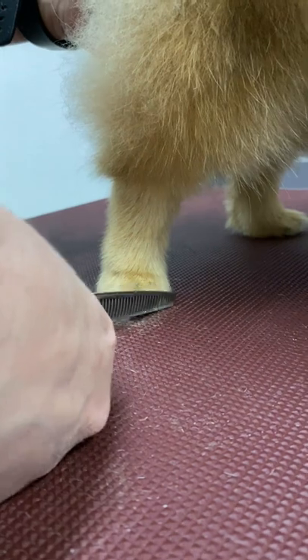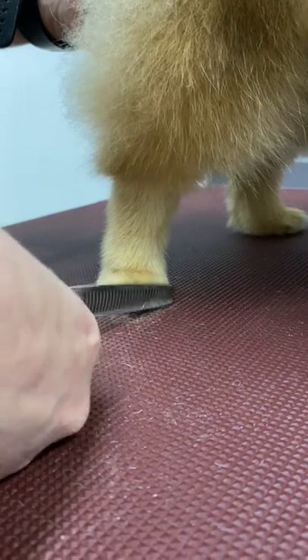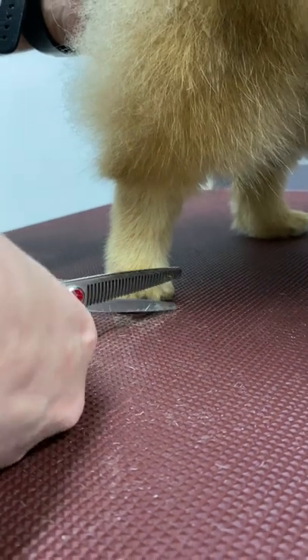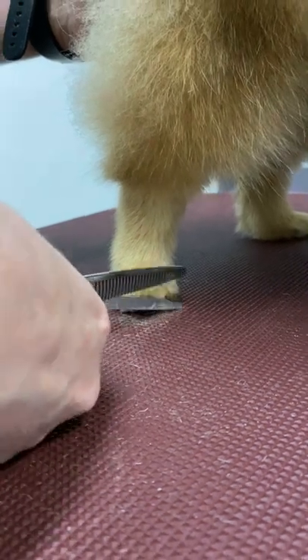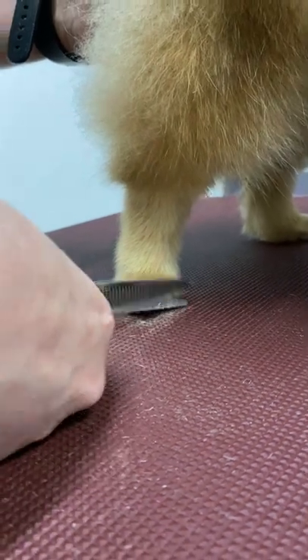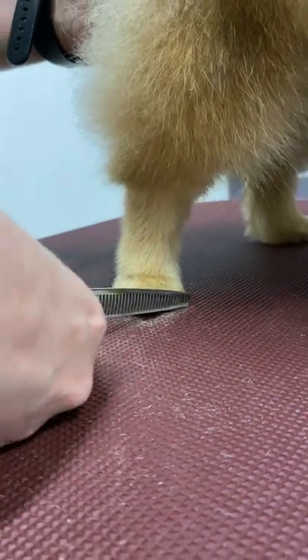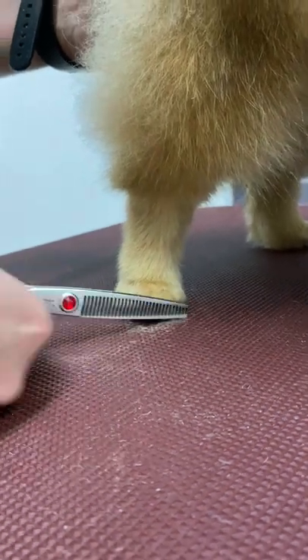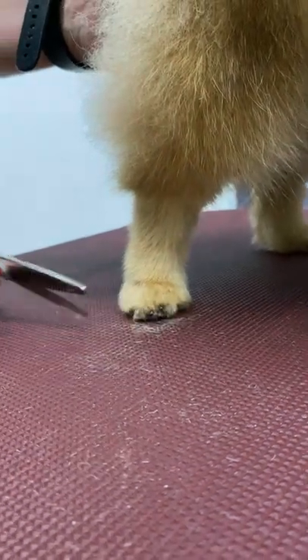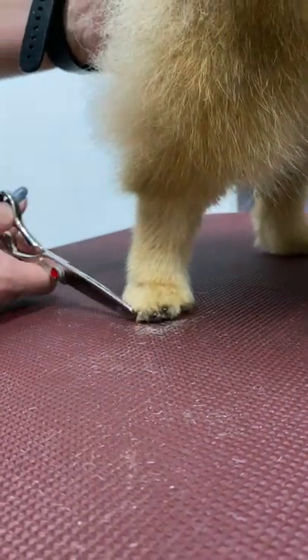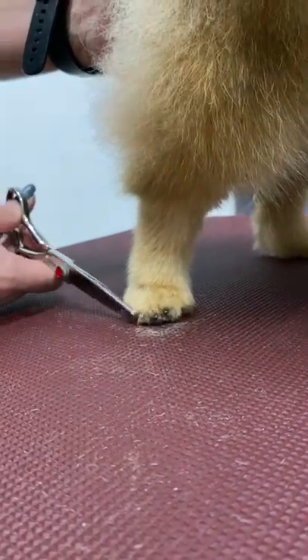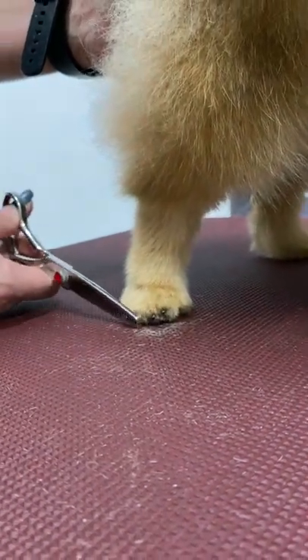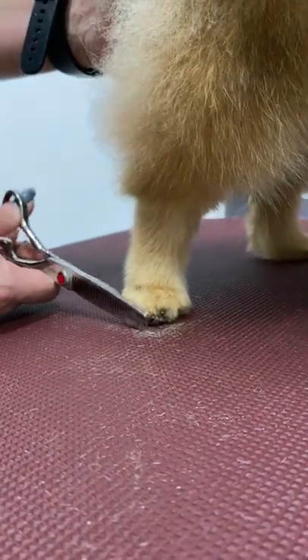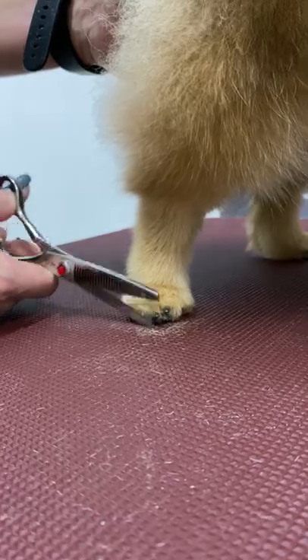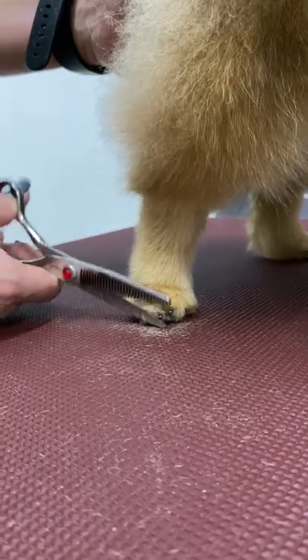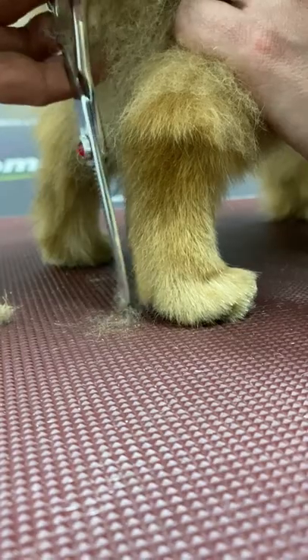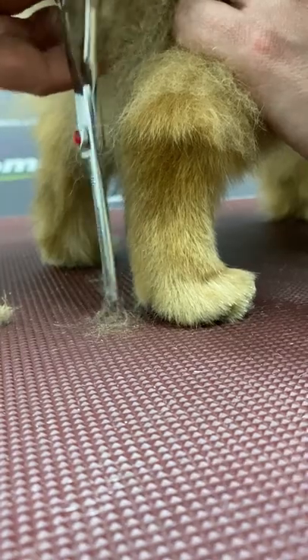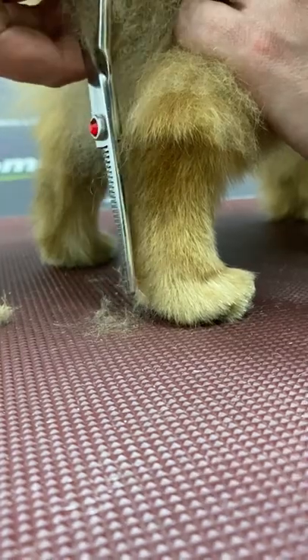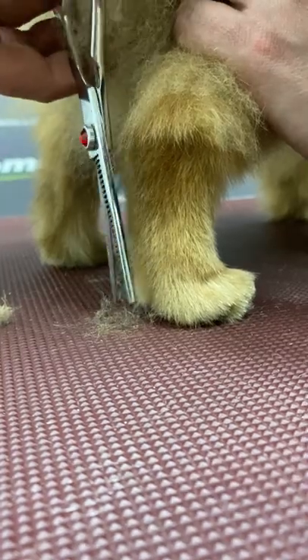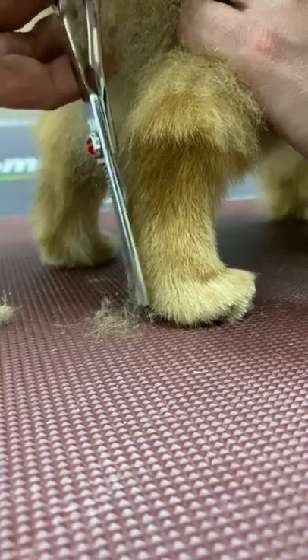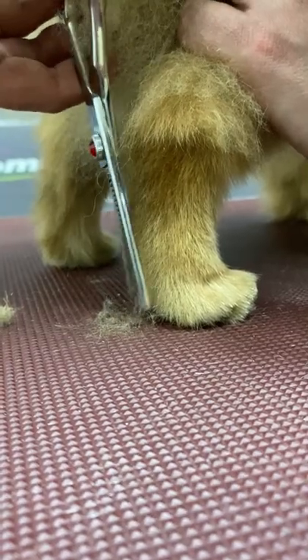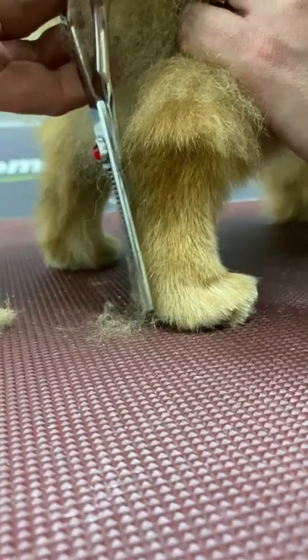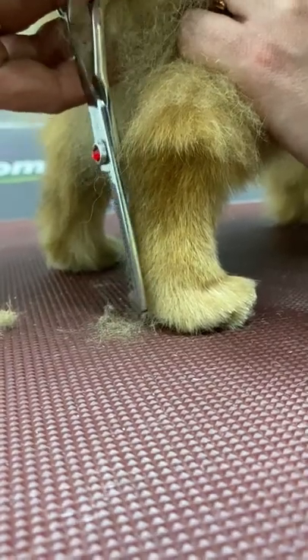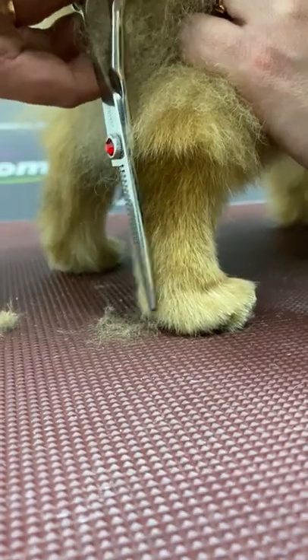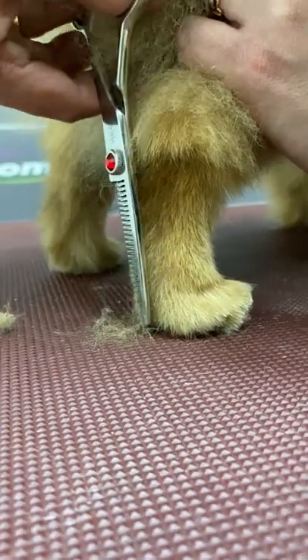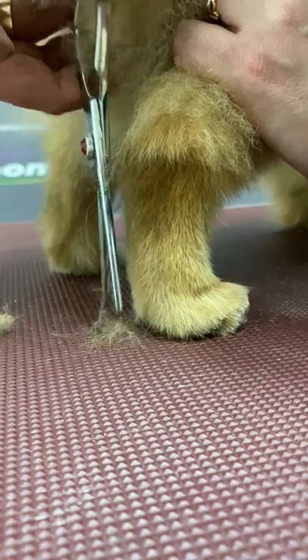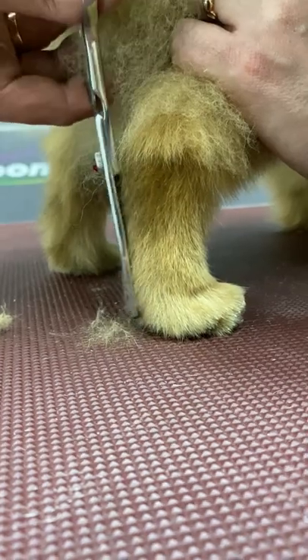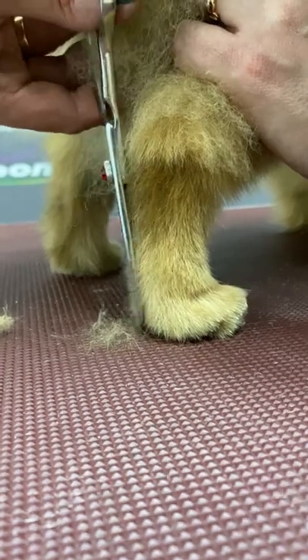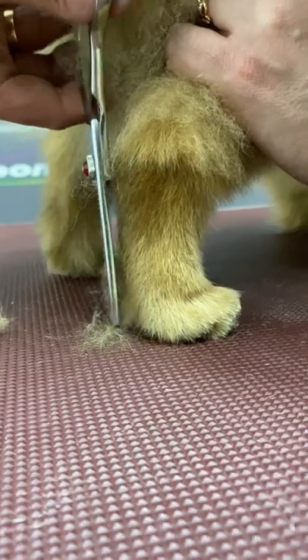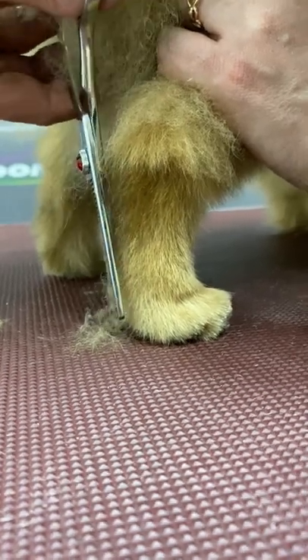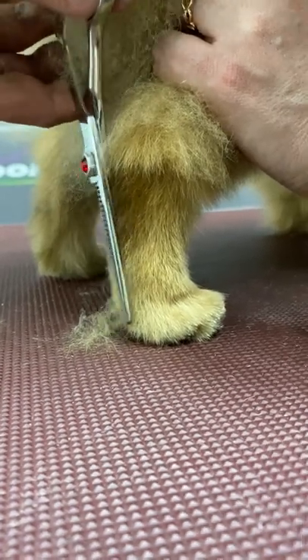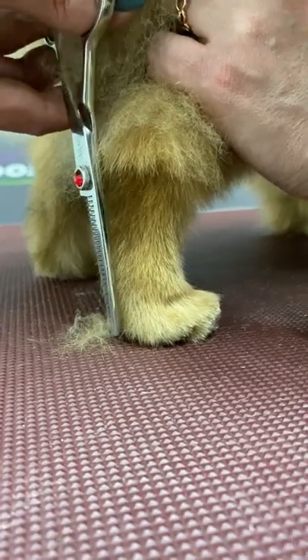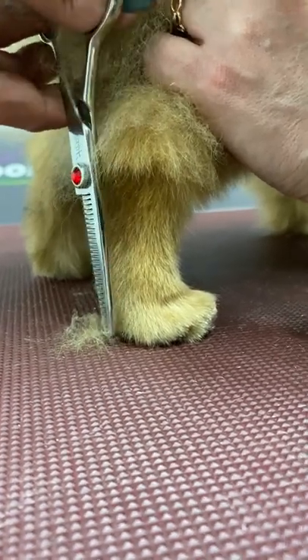These dogs have a double coat with a thick undercoat. They require regular, correct grooming. The Spitz has many colors, patterns, and variations, so future owners can choose a puppy according to their preference.